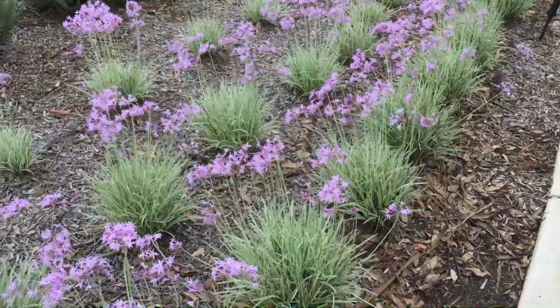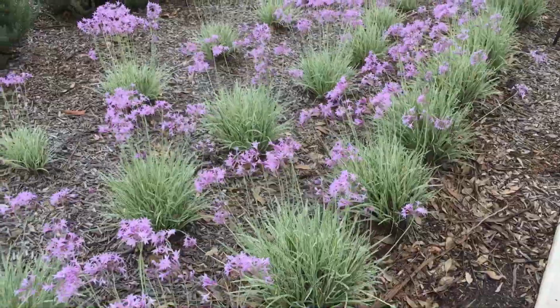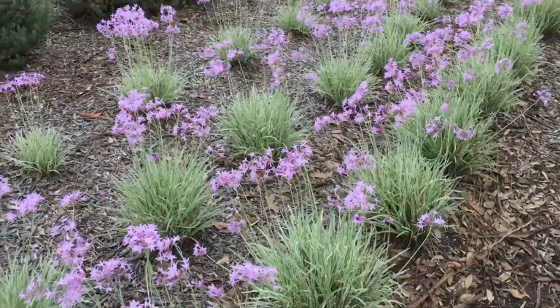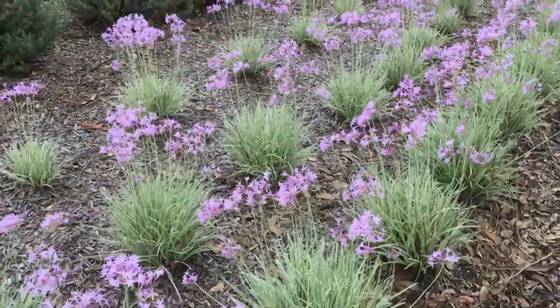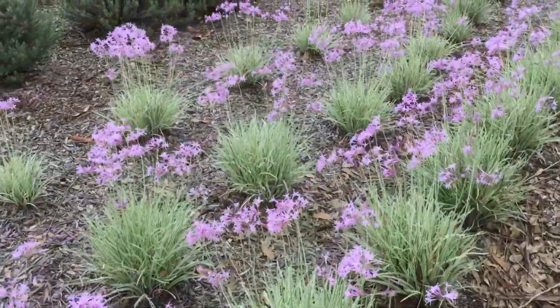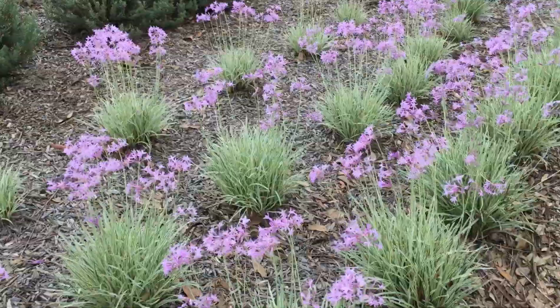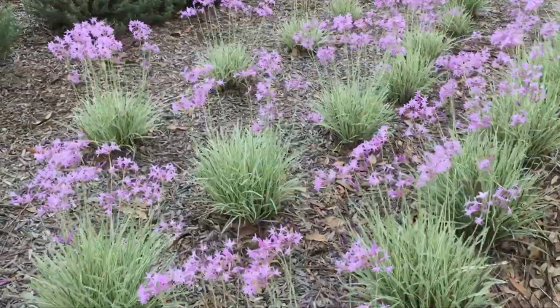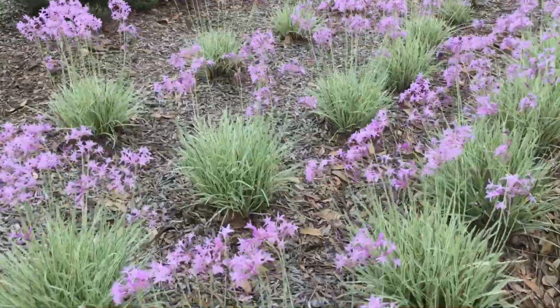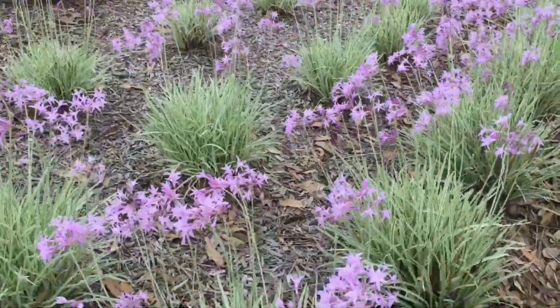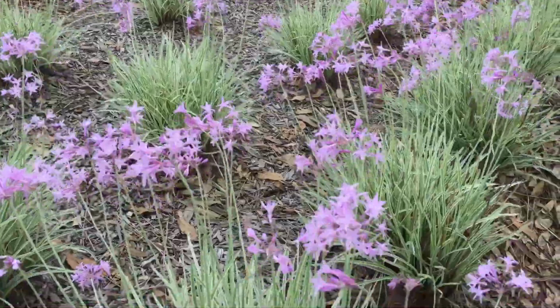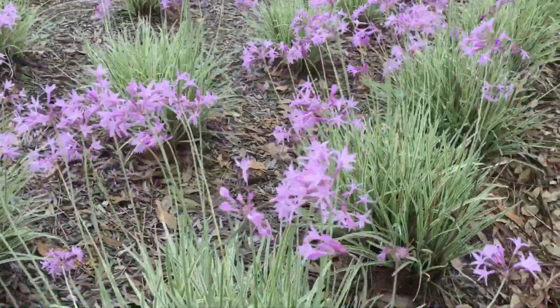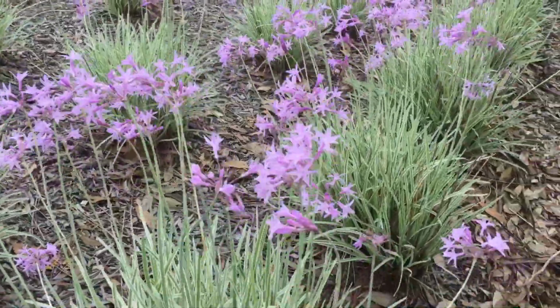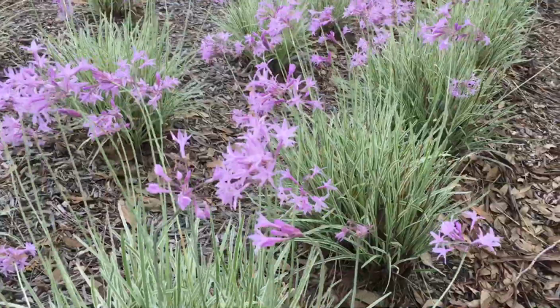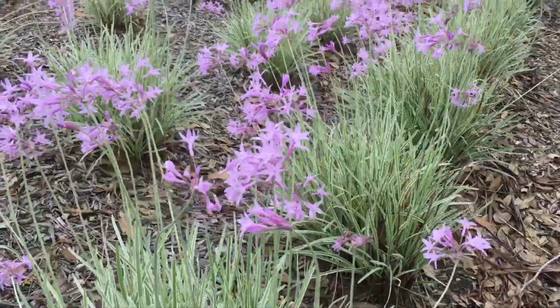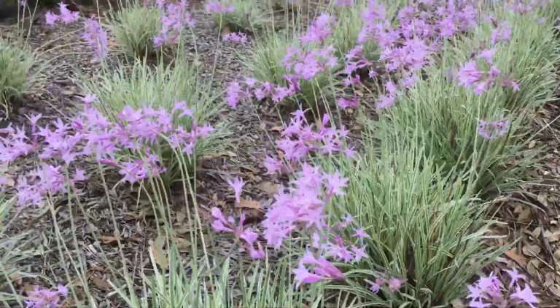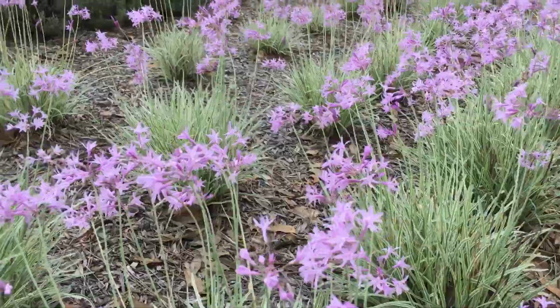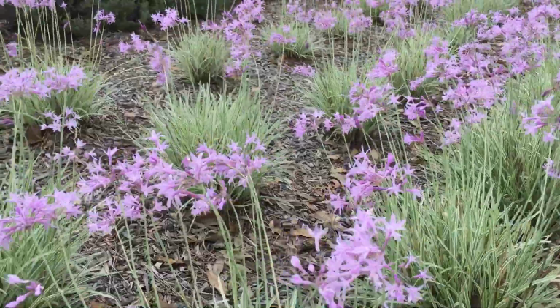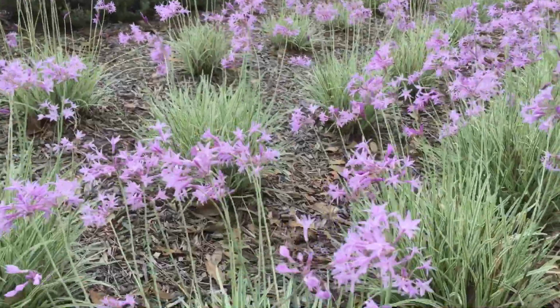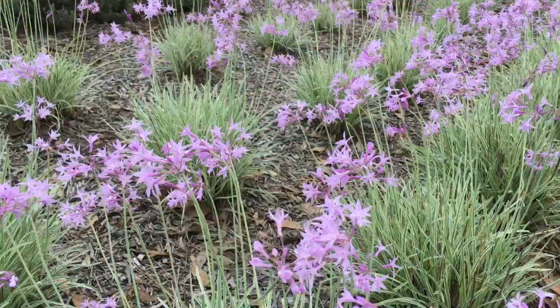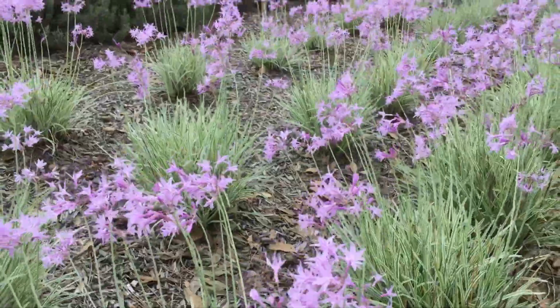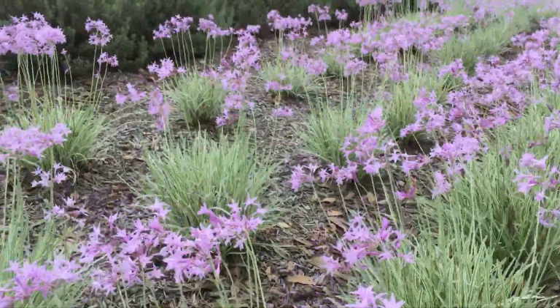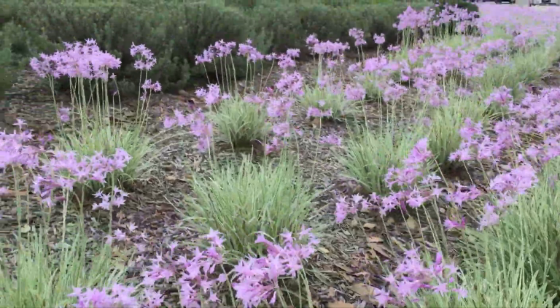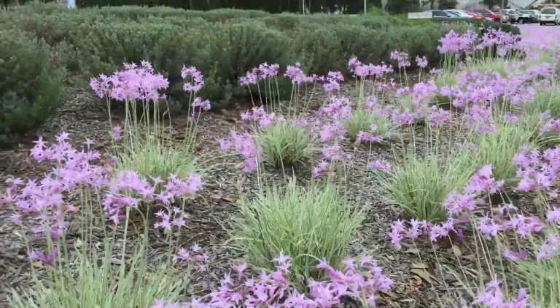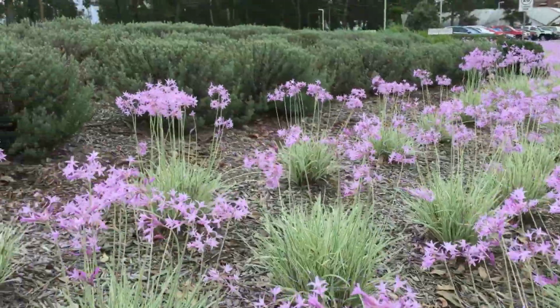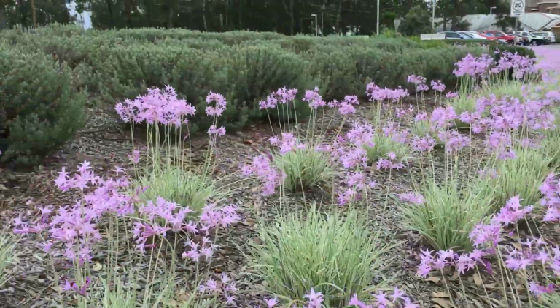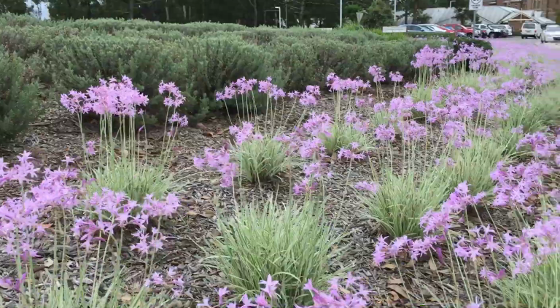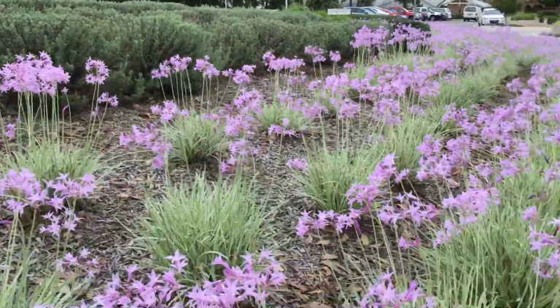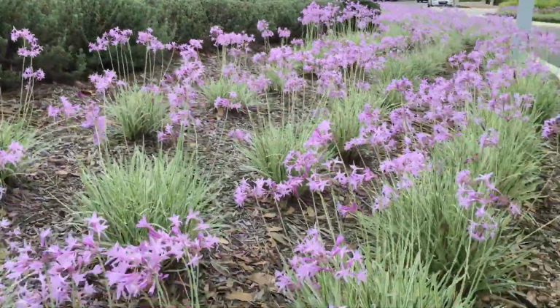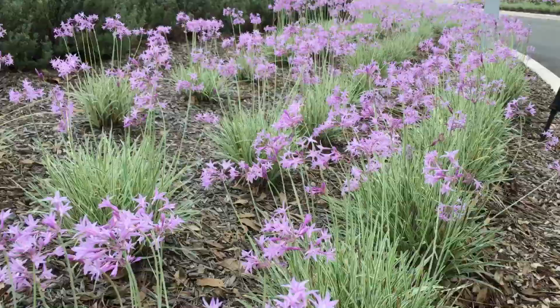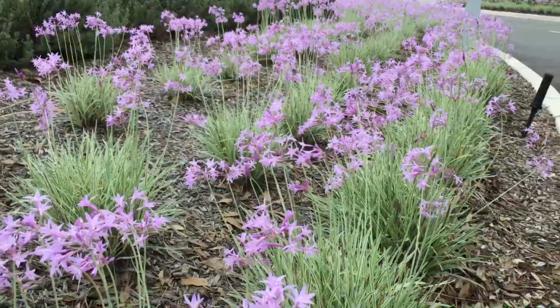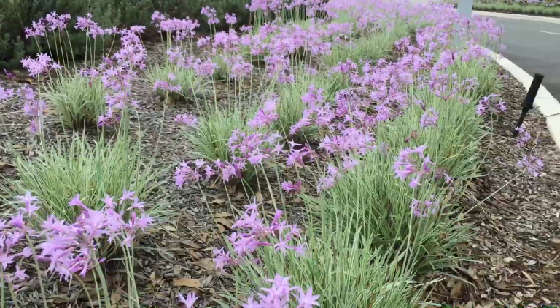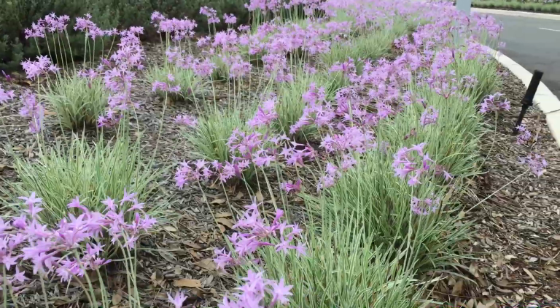Amazing, hardy, tough plant. Easy to grow. Great for borders. Looks fantastic here. Plant en masse.